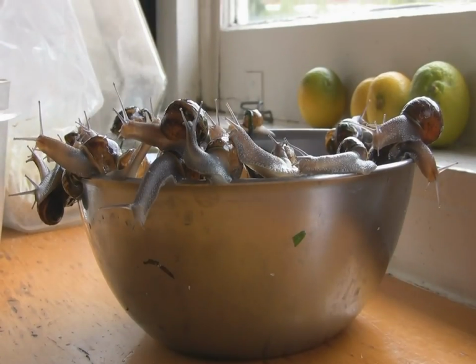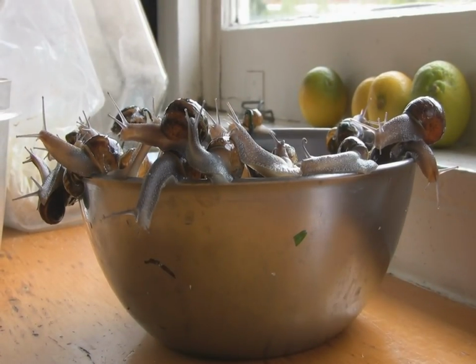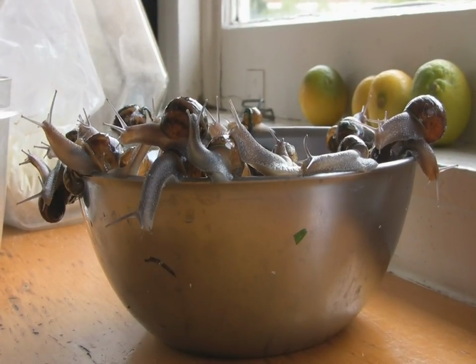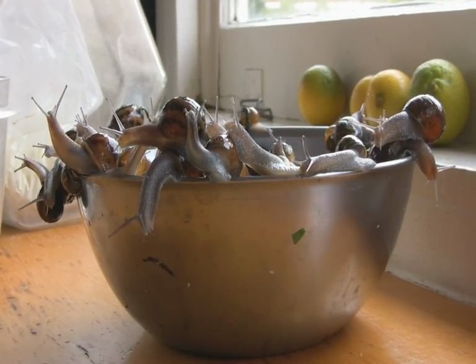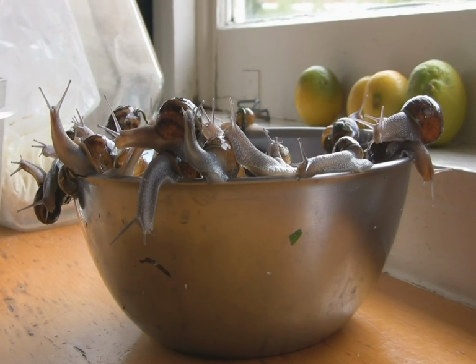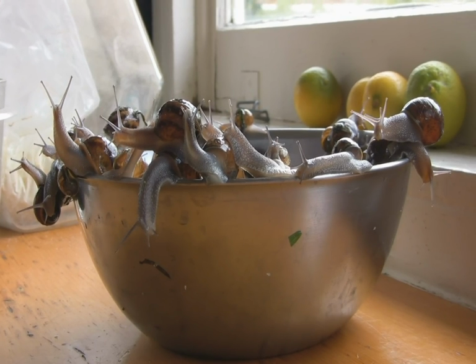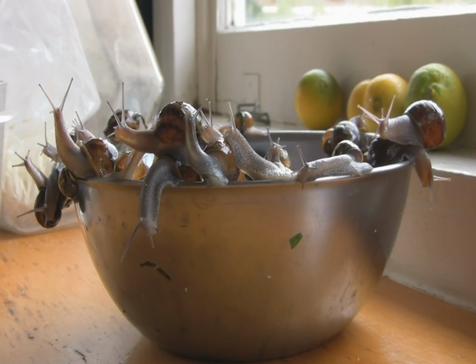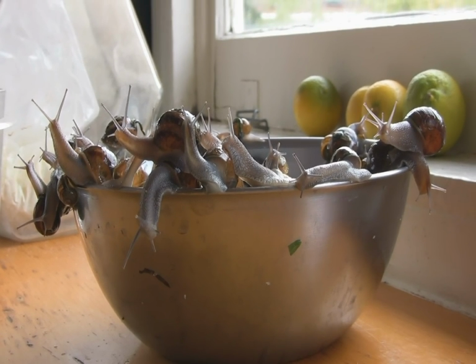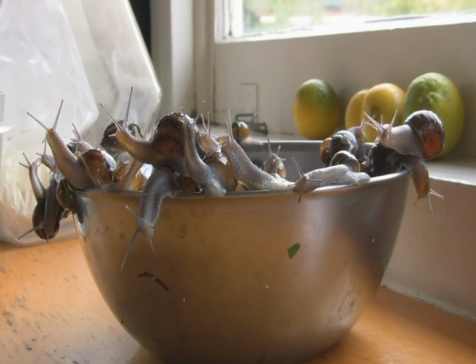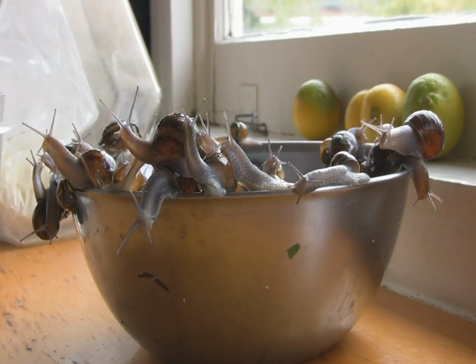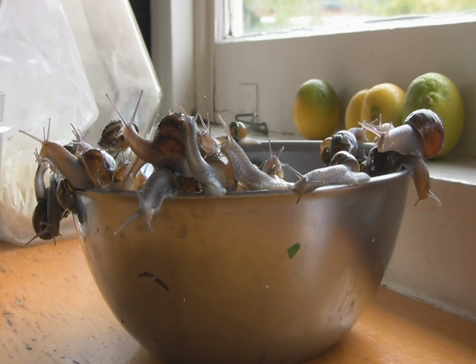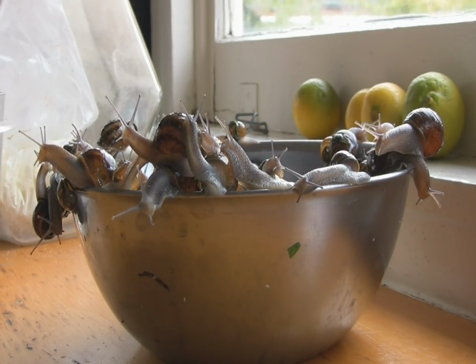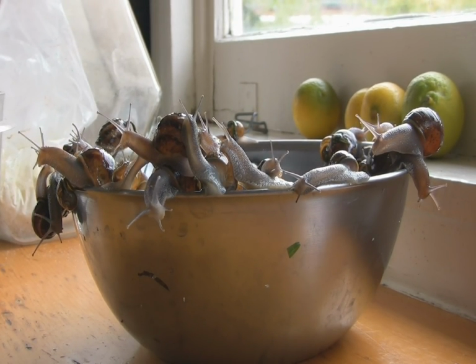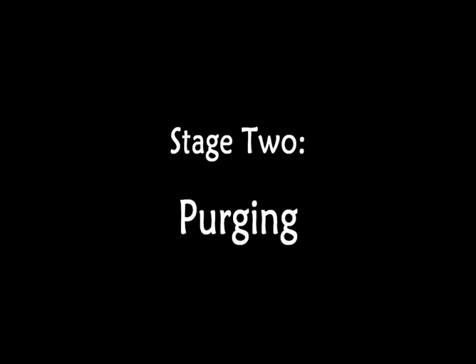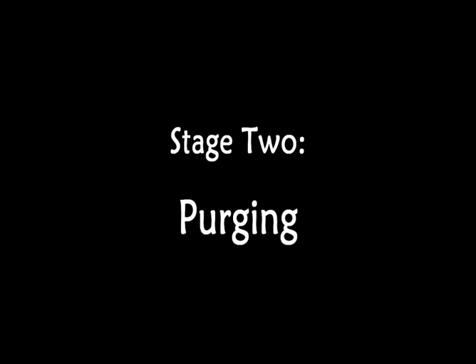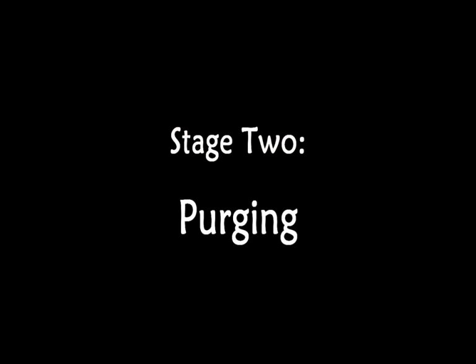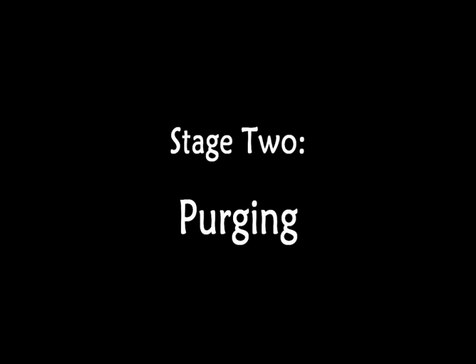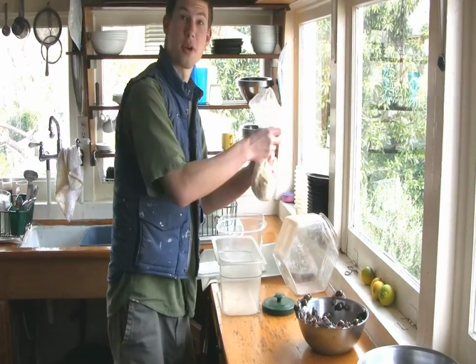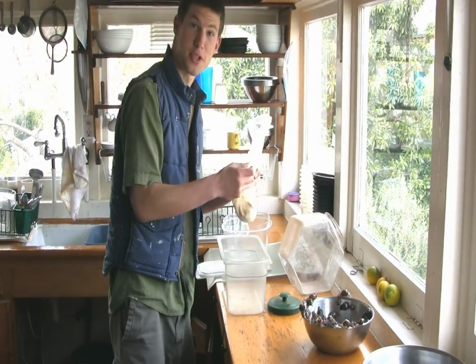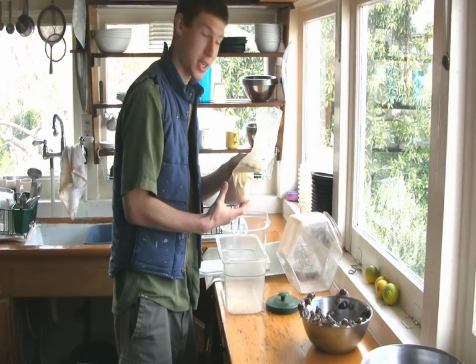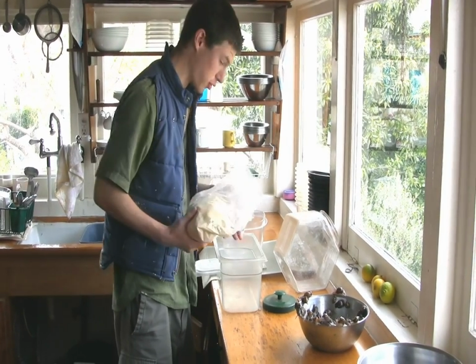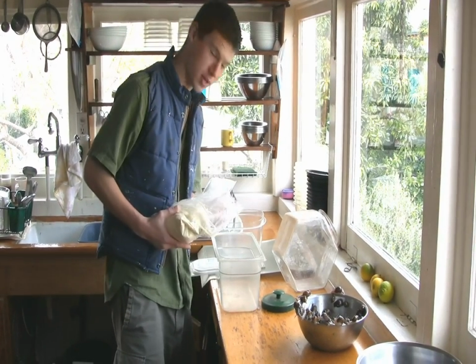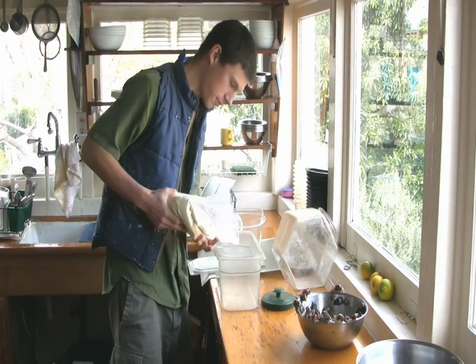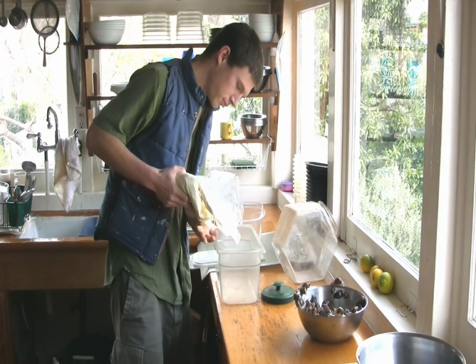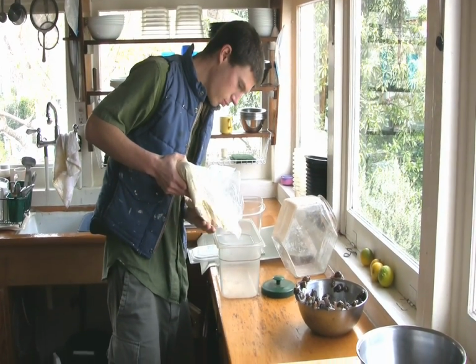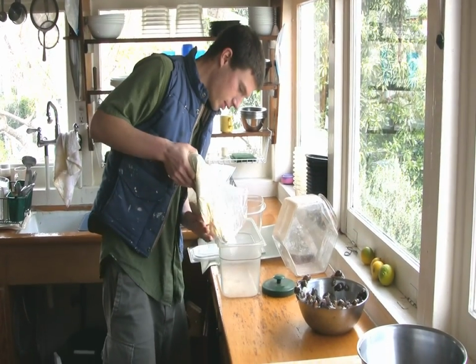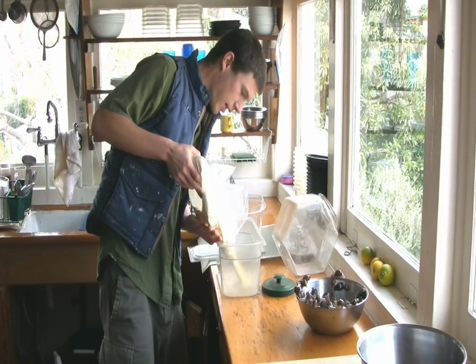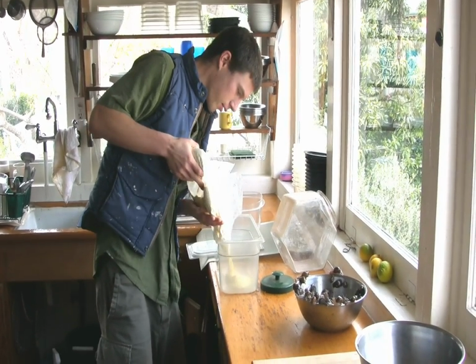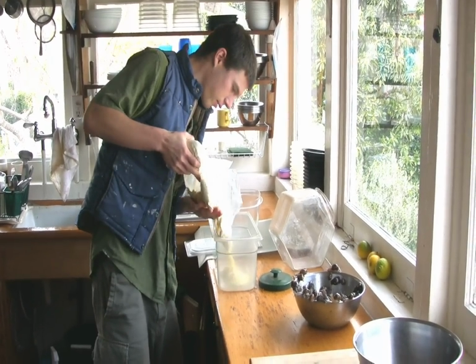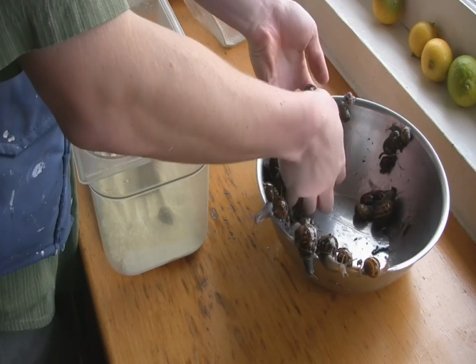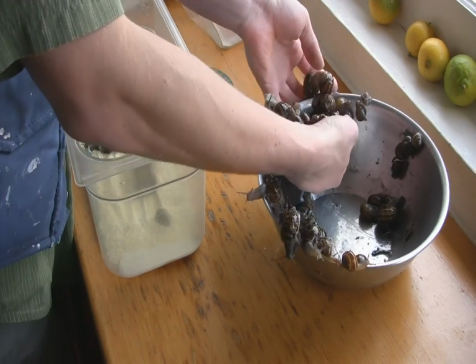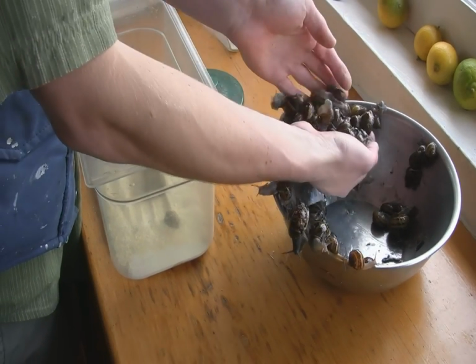Maybe we can just put it on top of the fridge. To put it on first, their insides are going to — put cornmeal on here, which they'll eat. Nice.